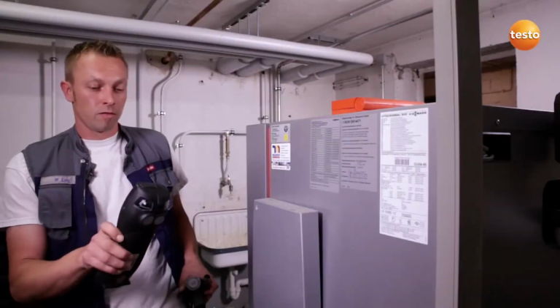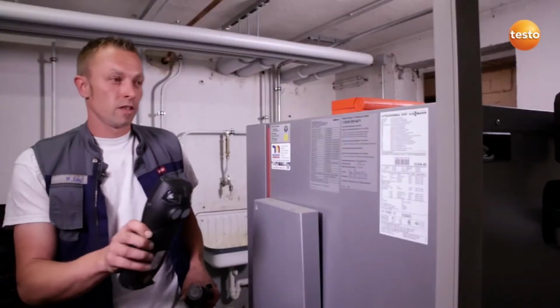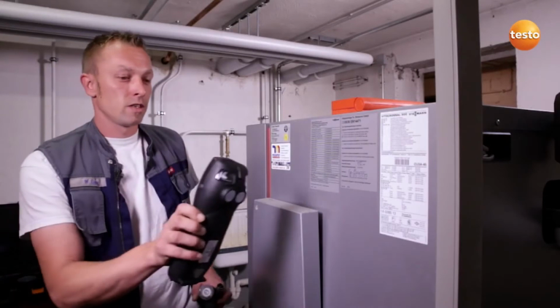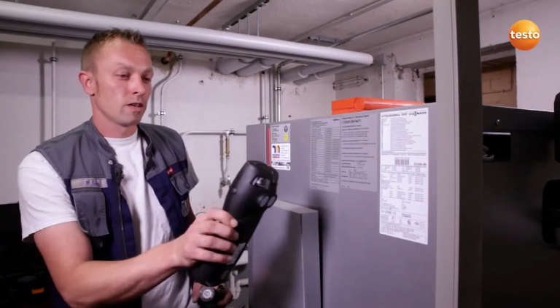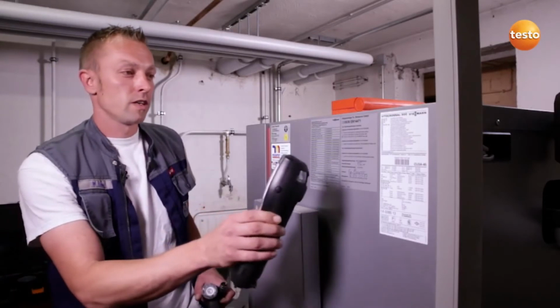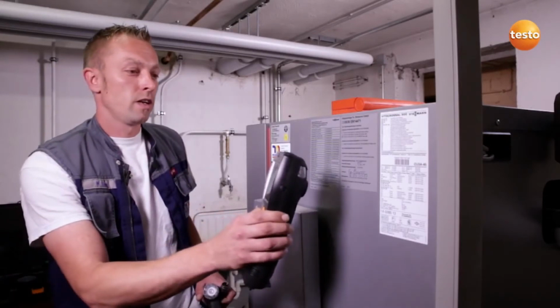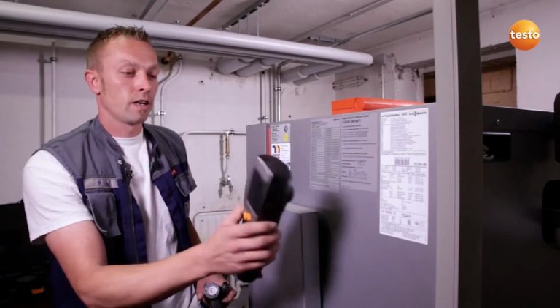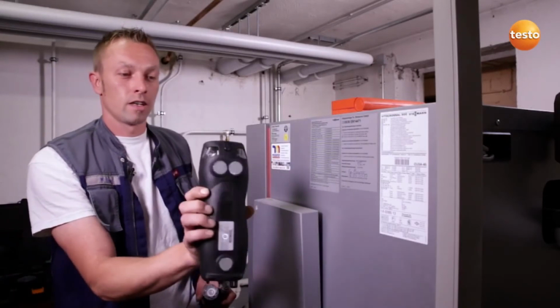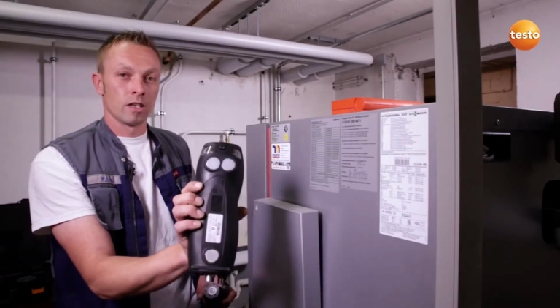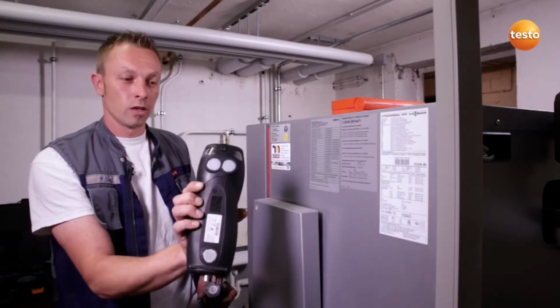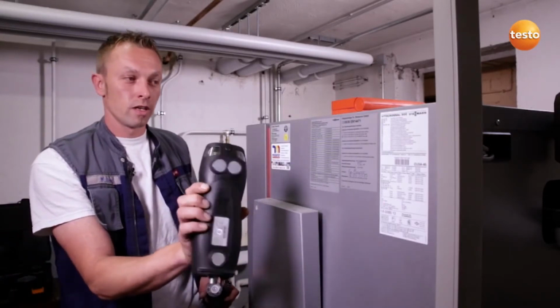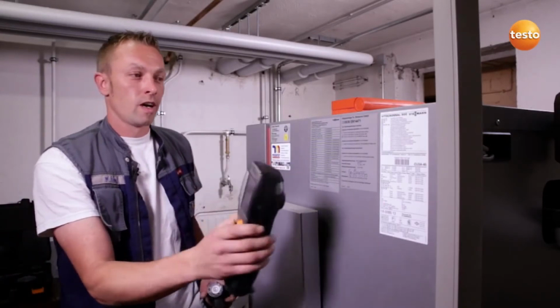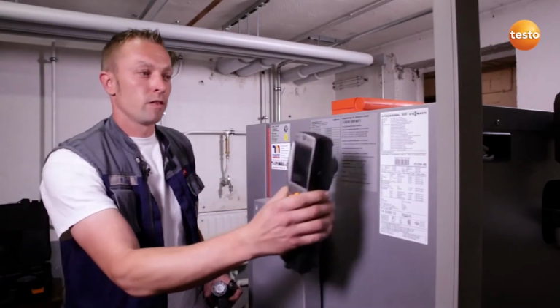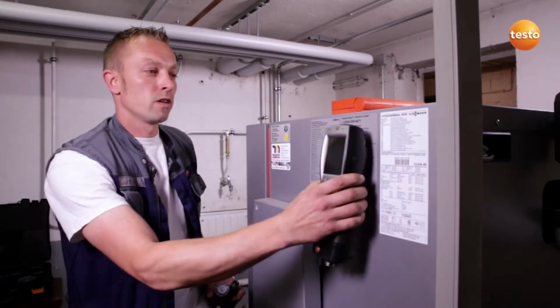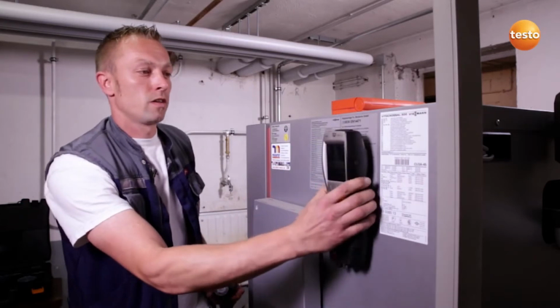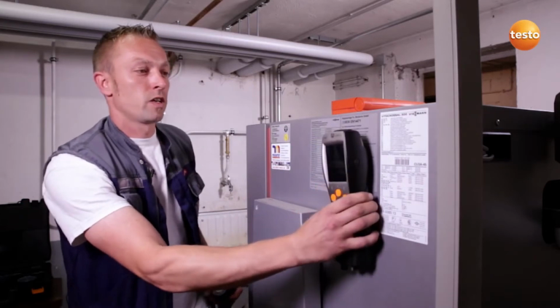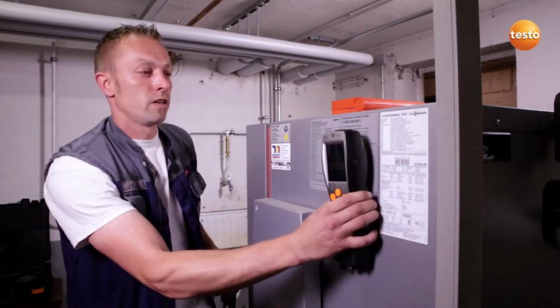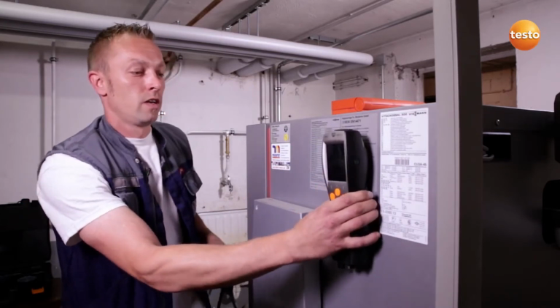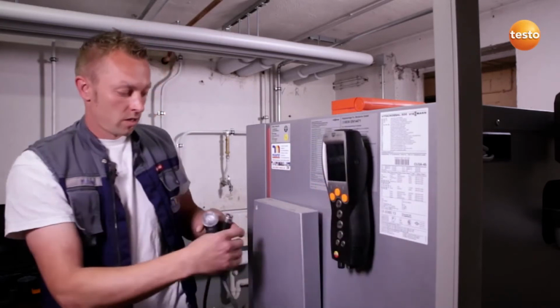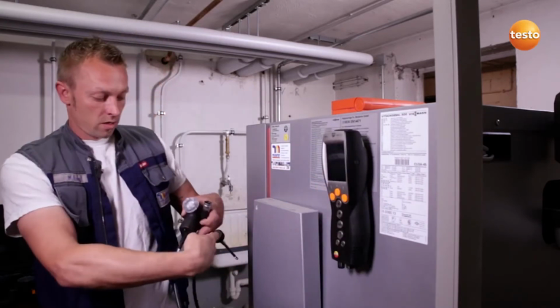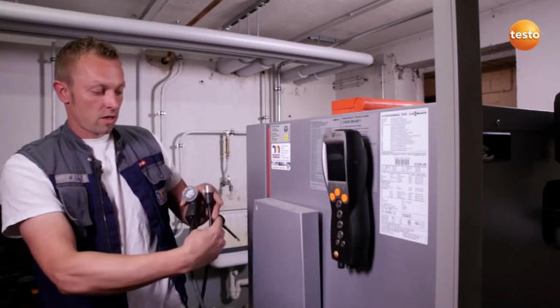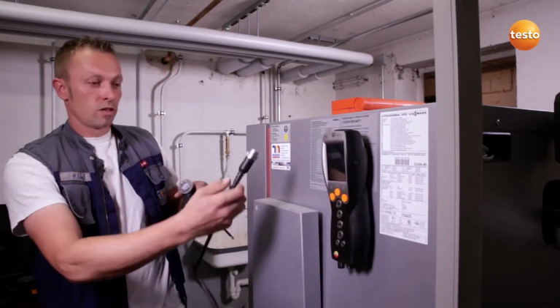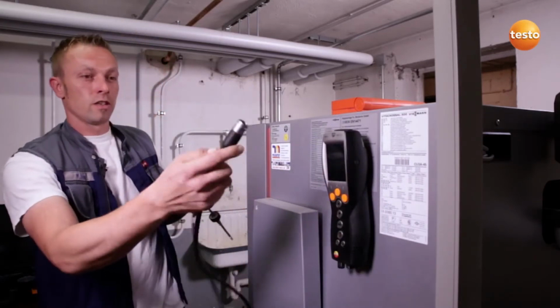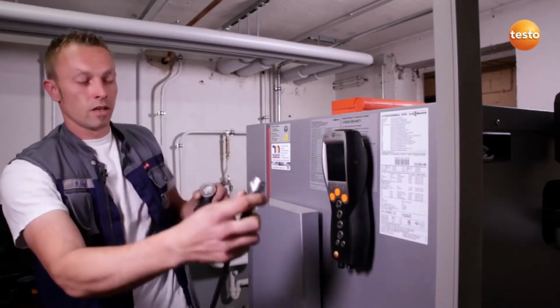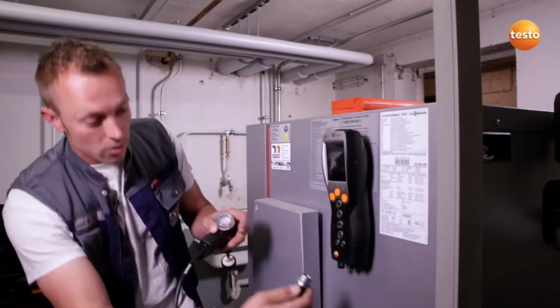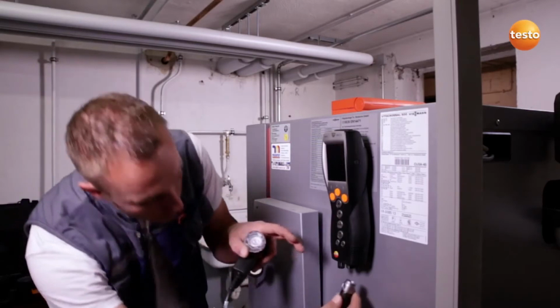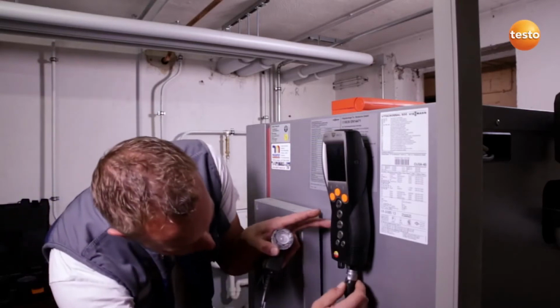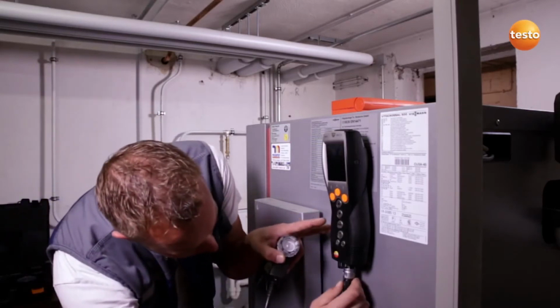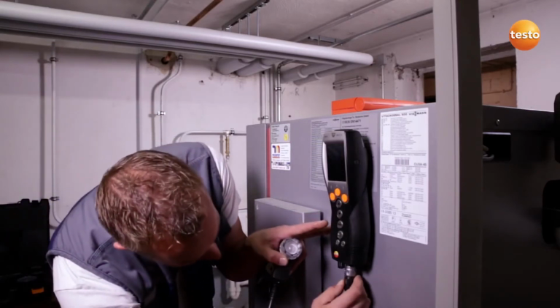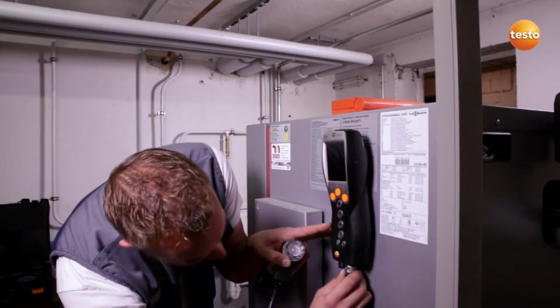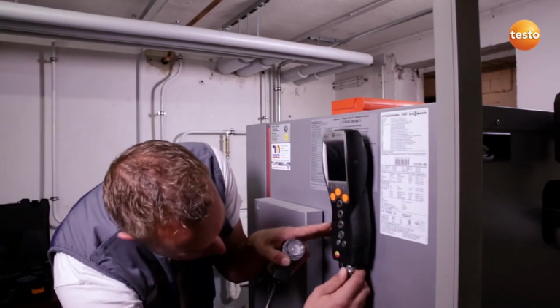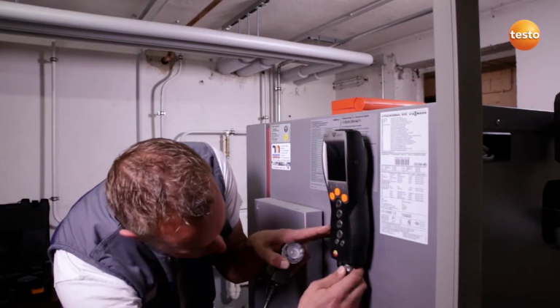First of all, I attach the Testo 330 LL securely and easily to the boiler using the magnets on the rear. I then connect the flue gas probe to the underside of the instrument using a bayonet fitting.